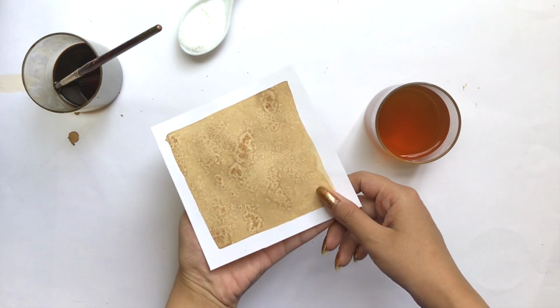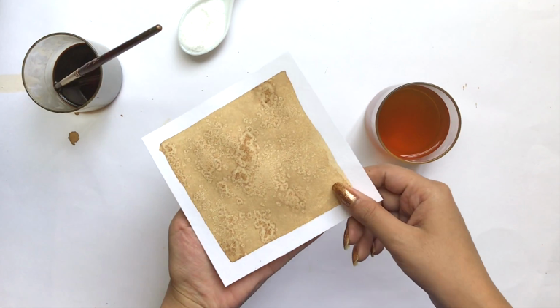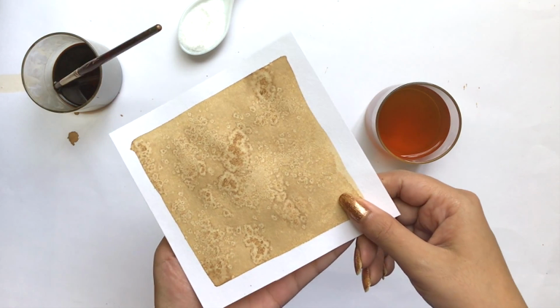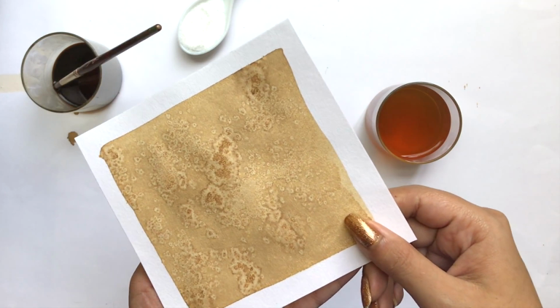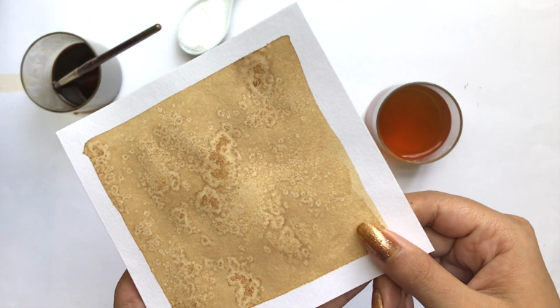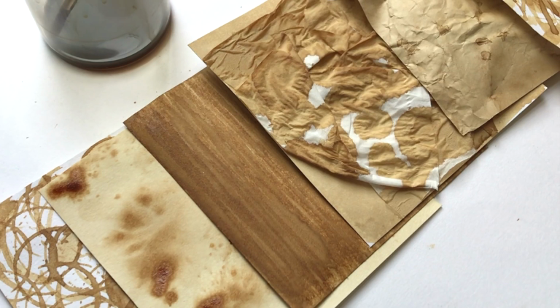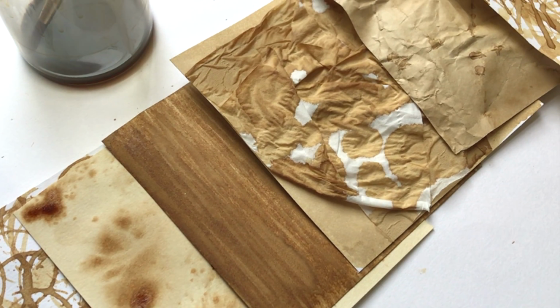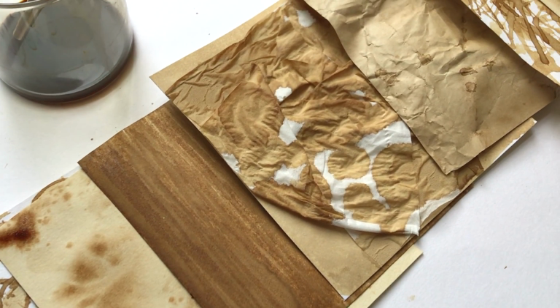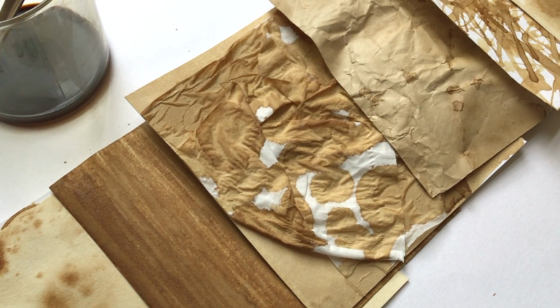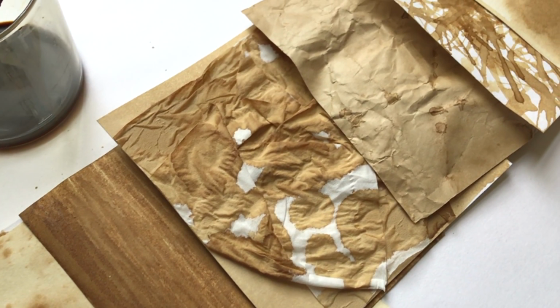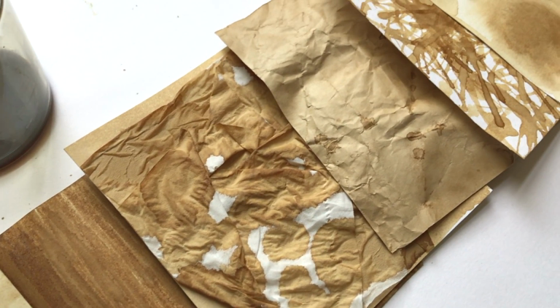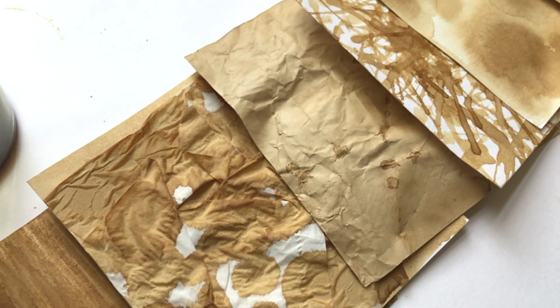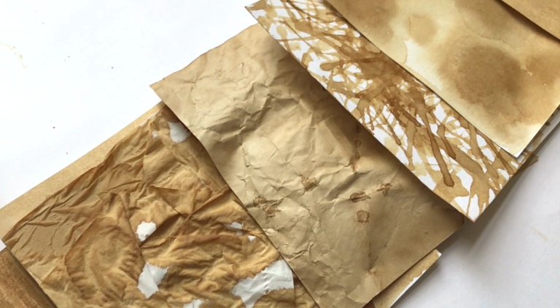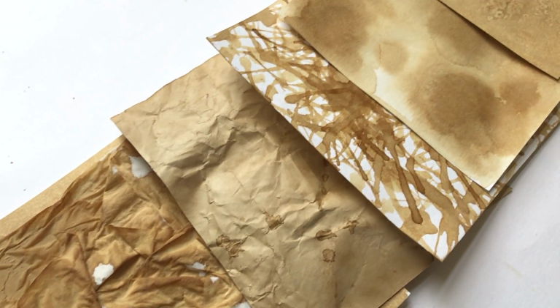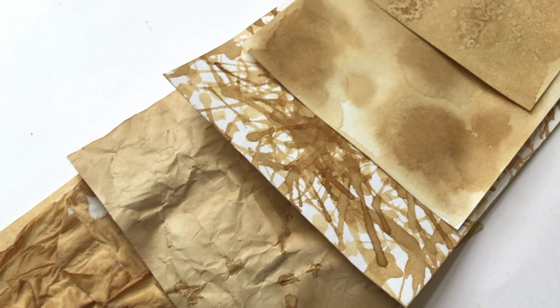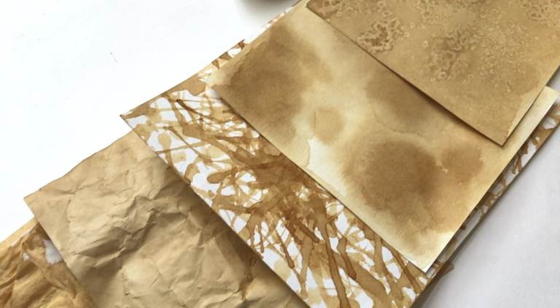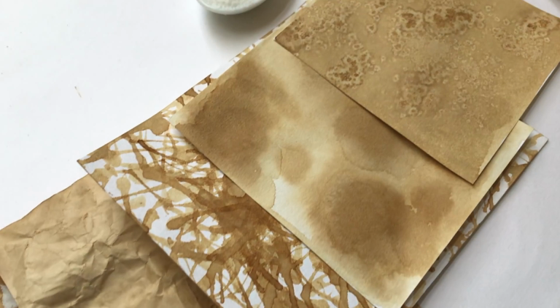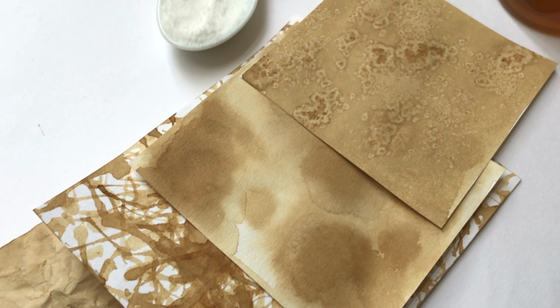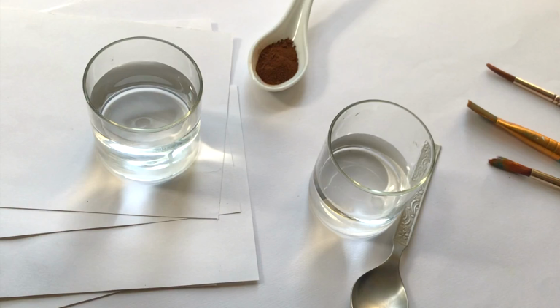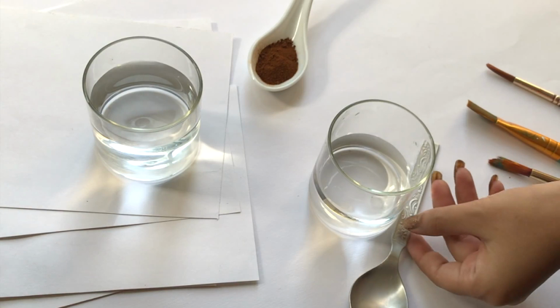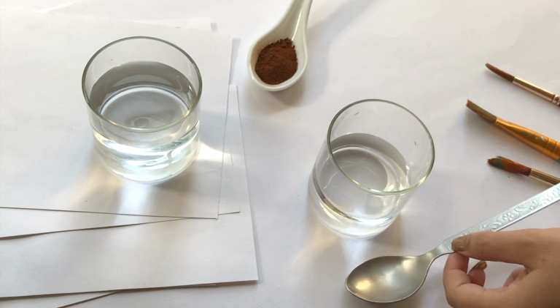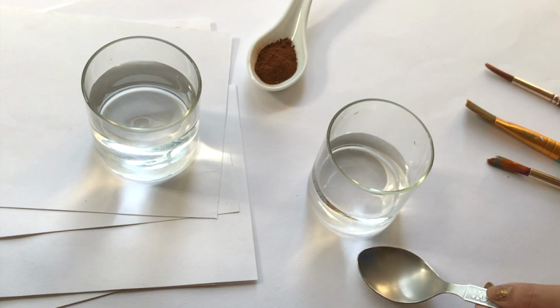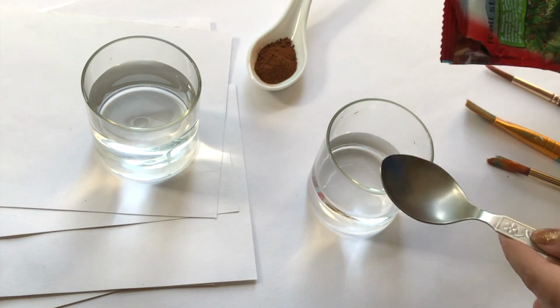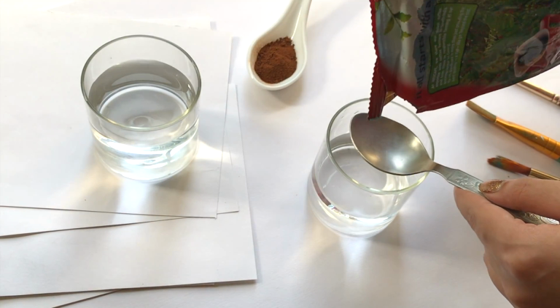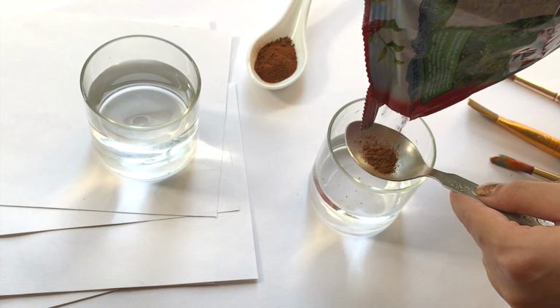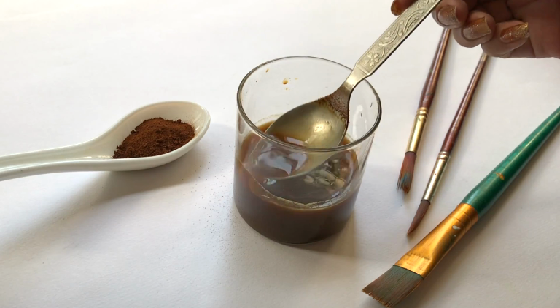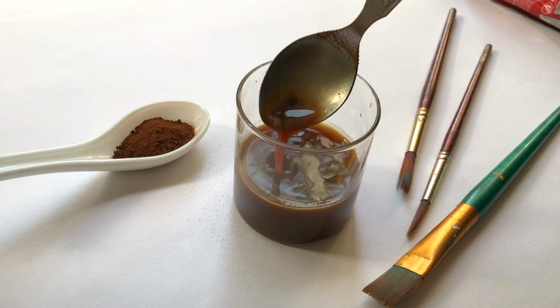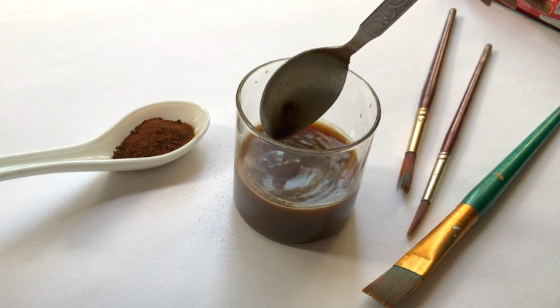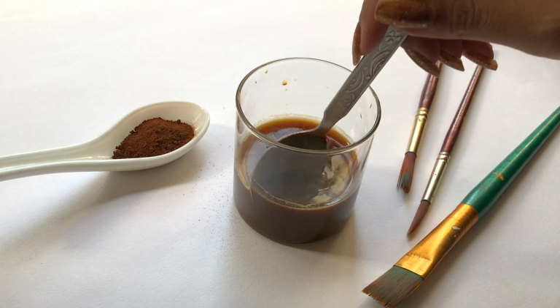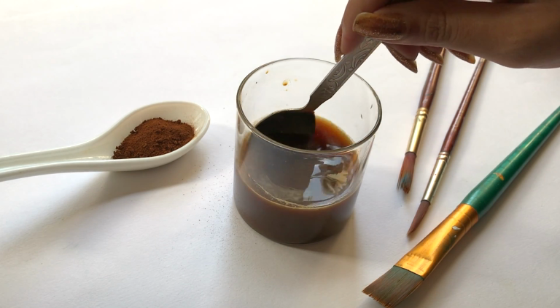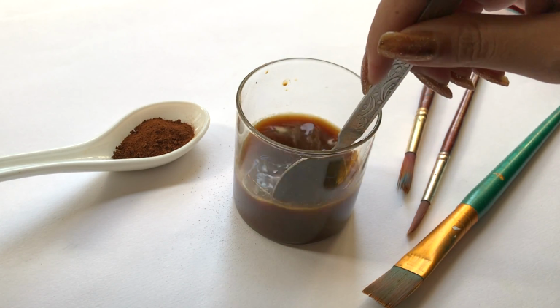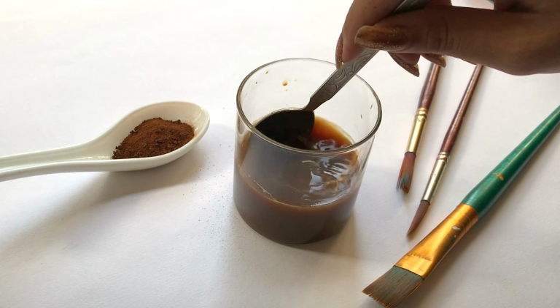Hi guys, I am Shivangi and in this video I am going to show you how to make patterns on paper using coffee. This is going to be my second video in which I am going to use a creative artwork.